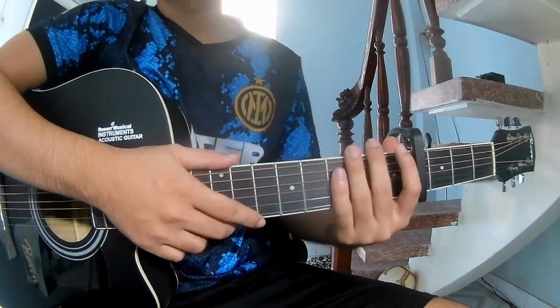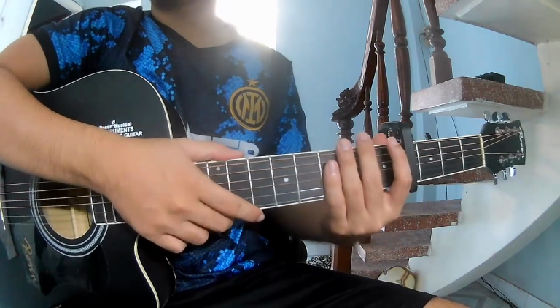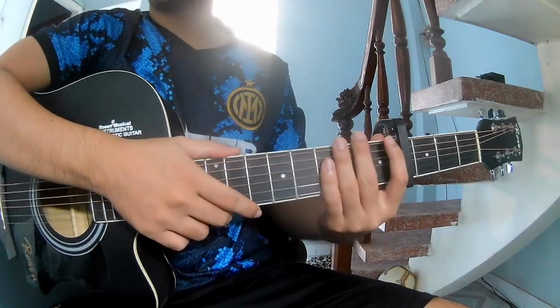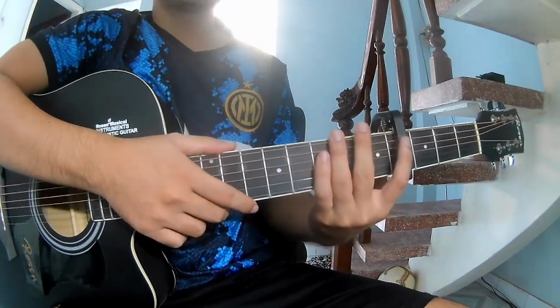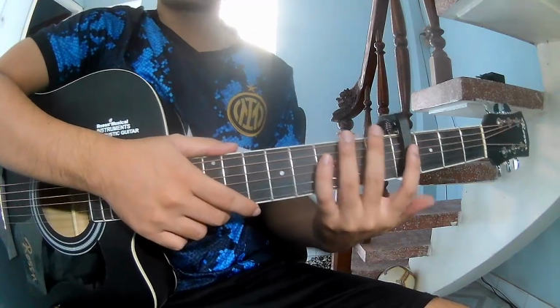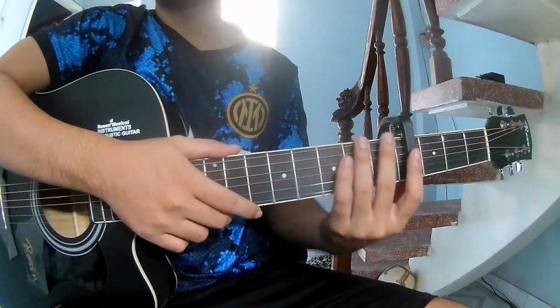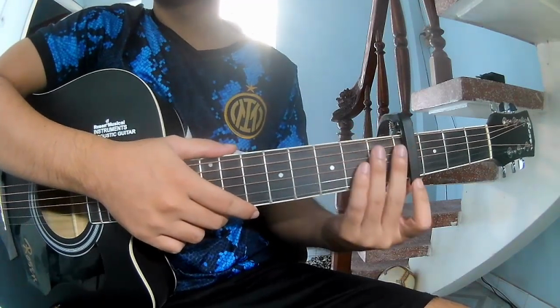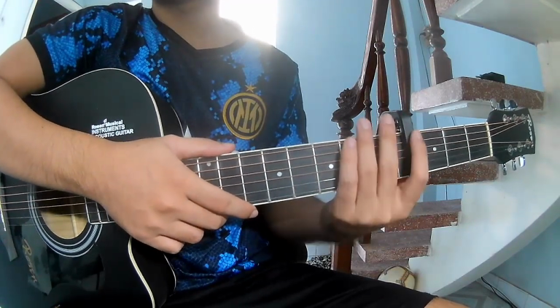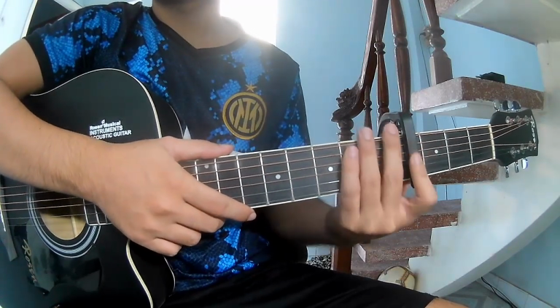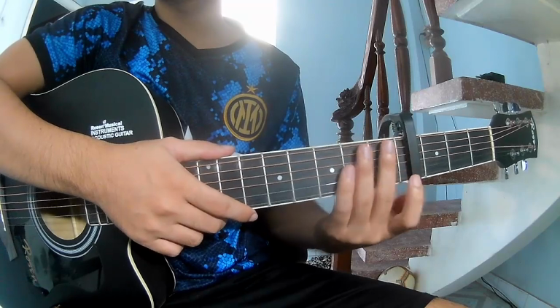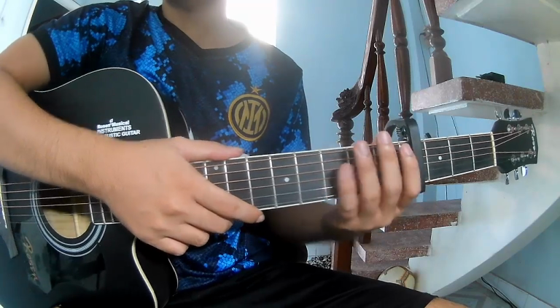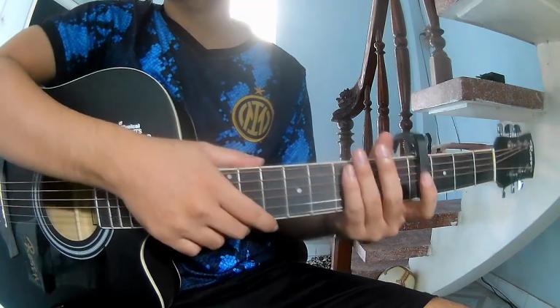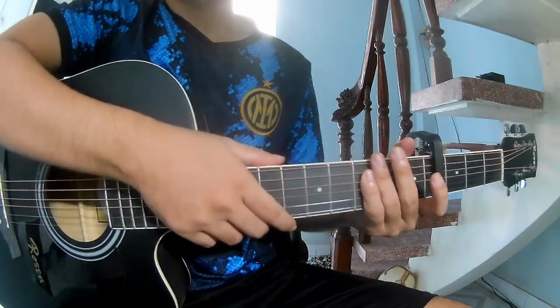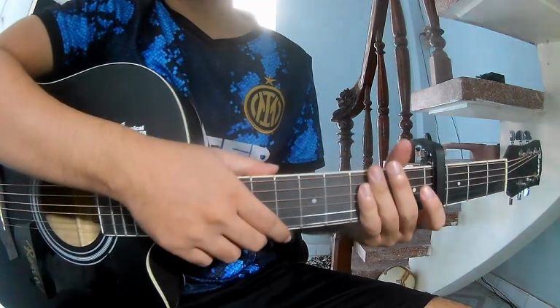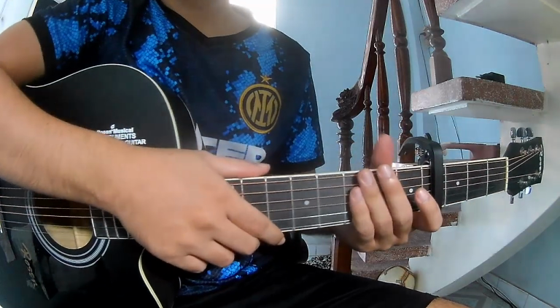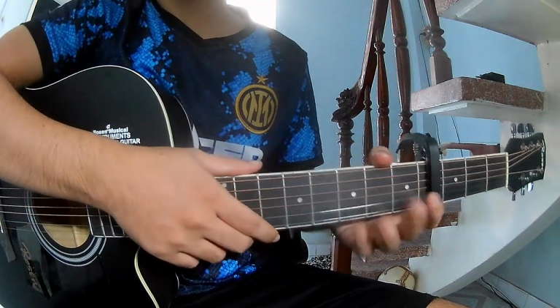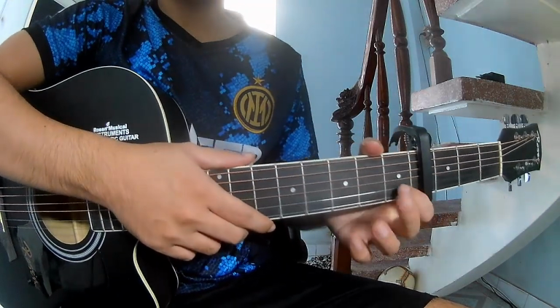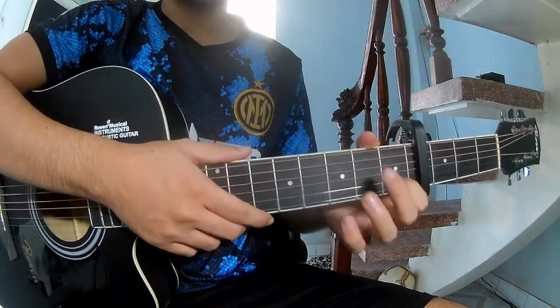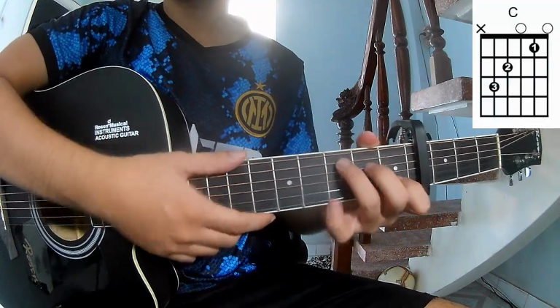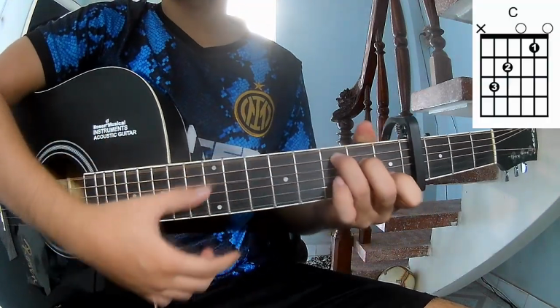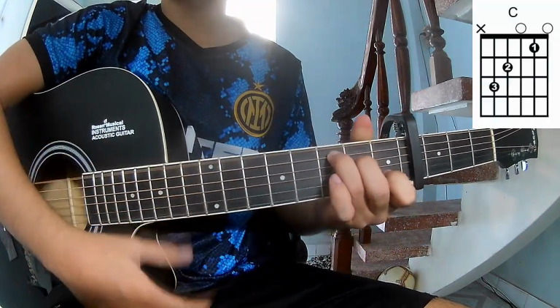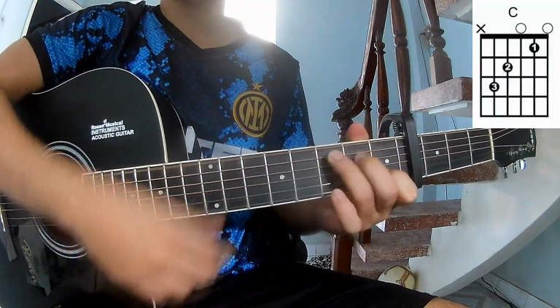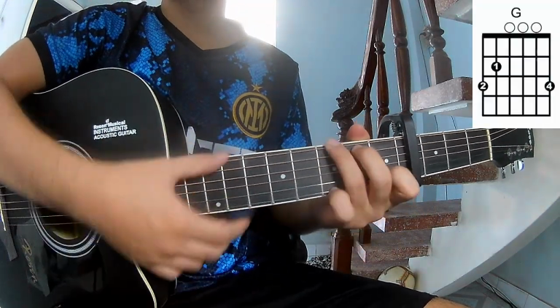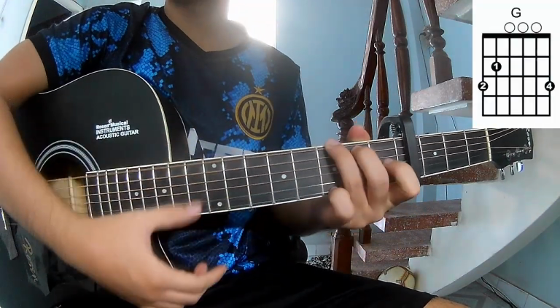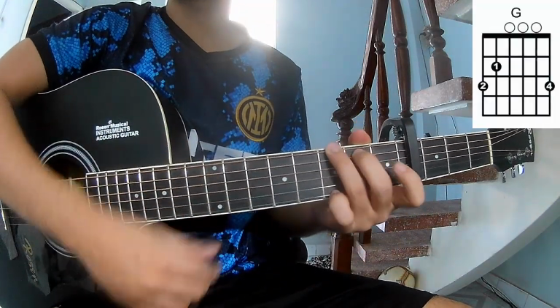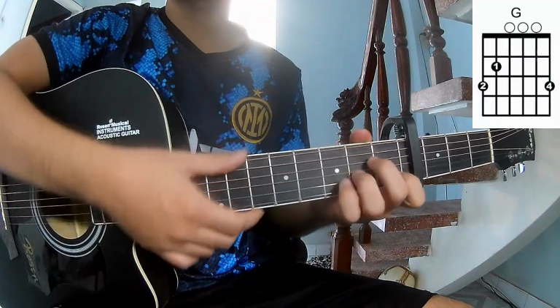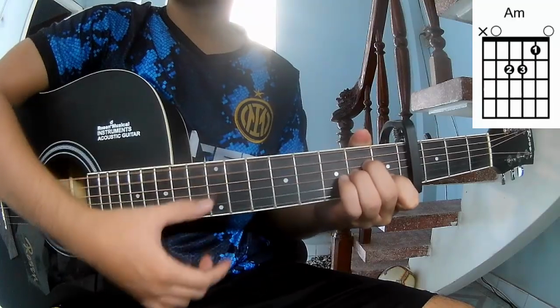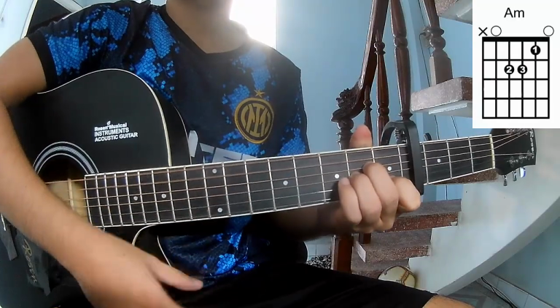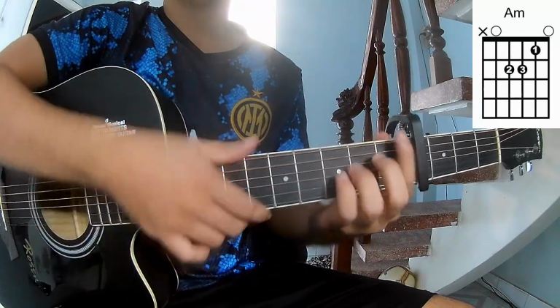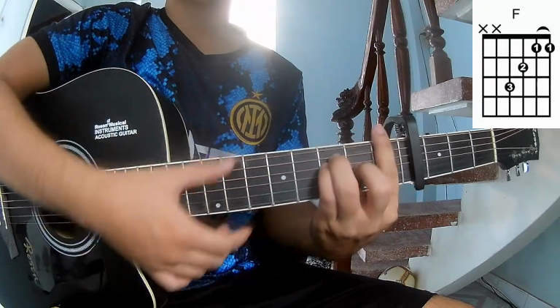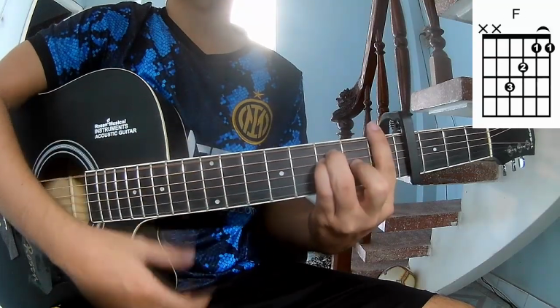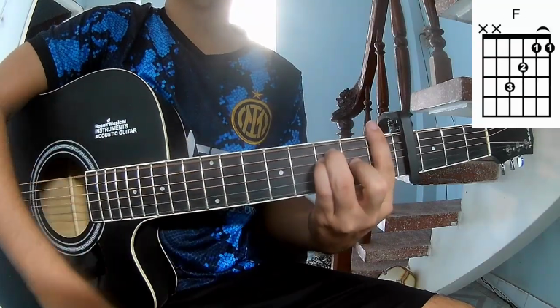First, to fit the capo in the 4/4 frame. The chords in this song are: A, C, G, Am, F.